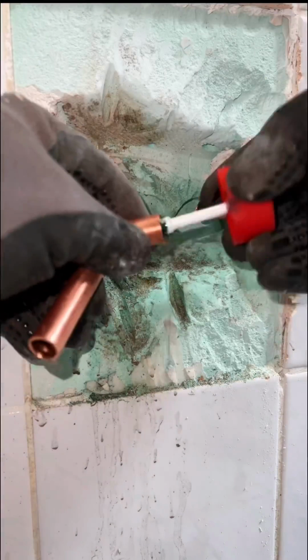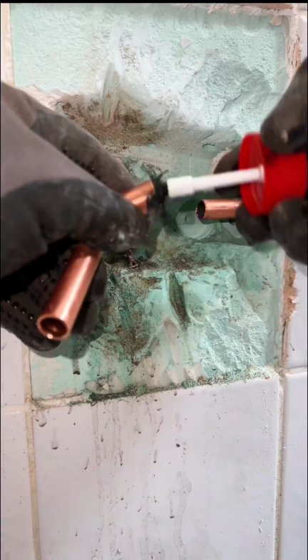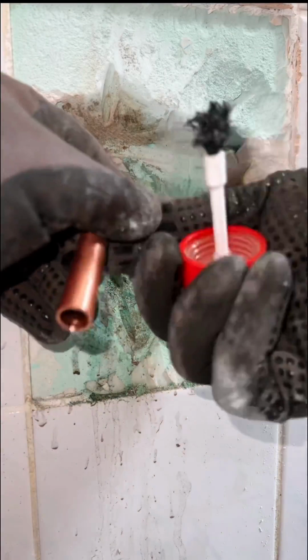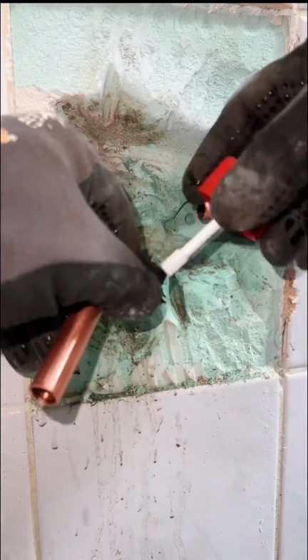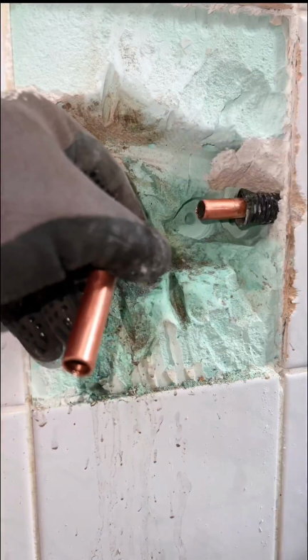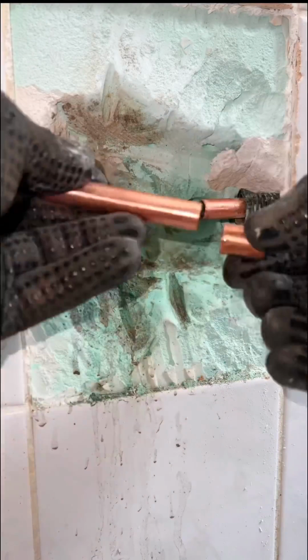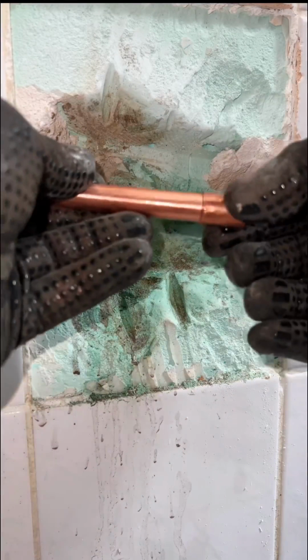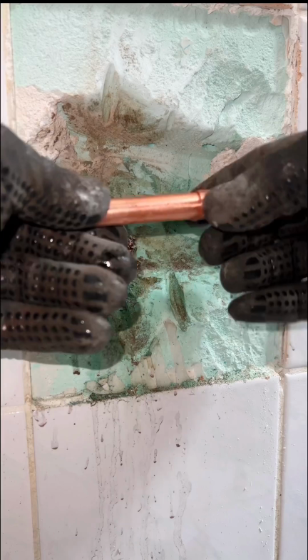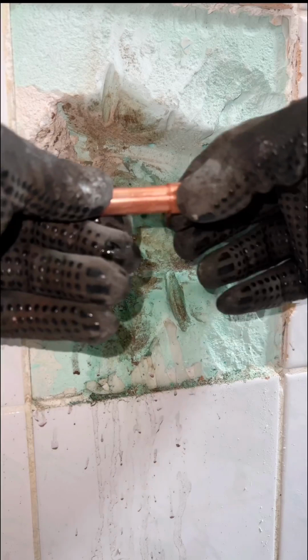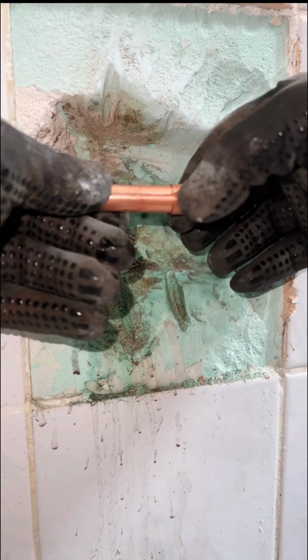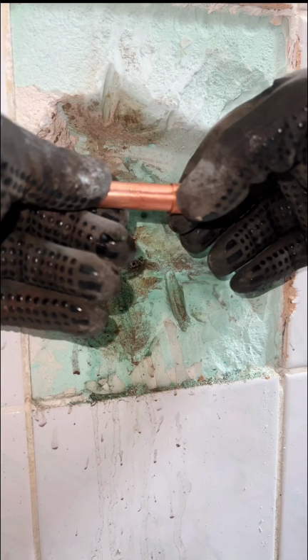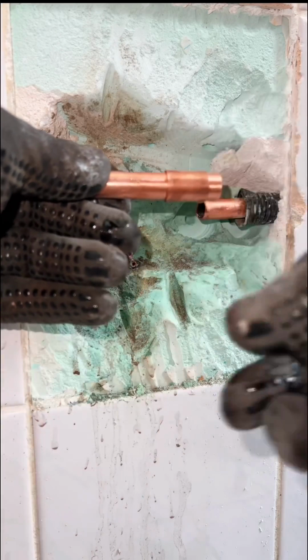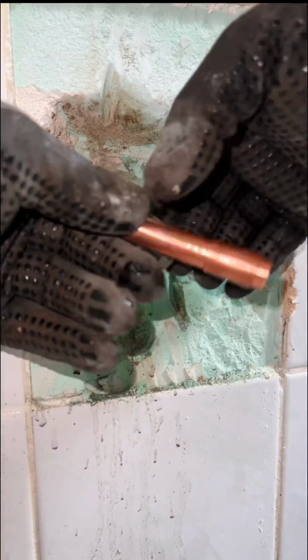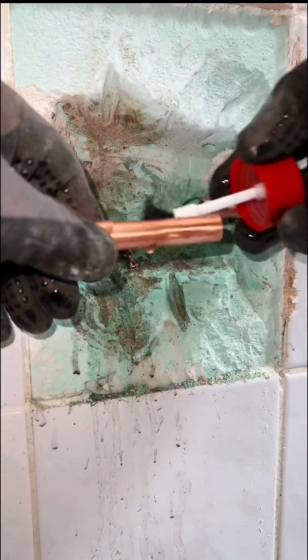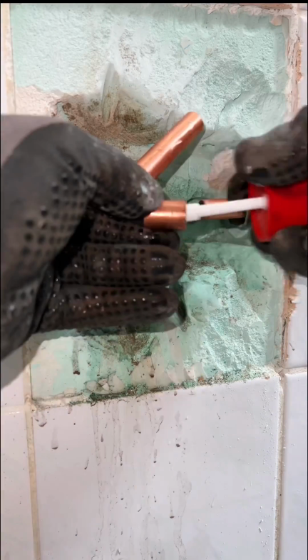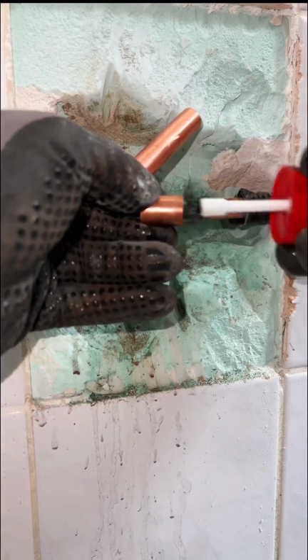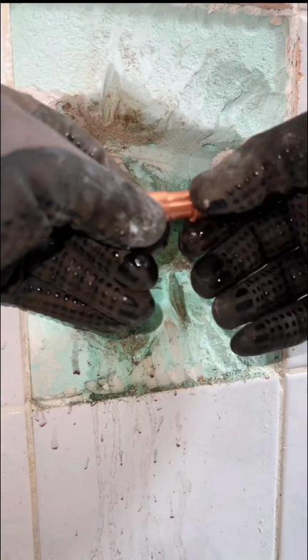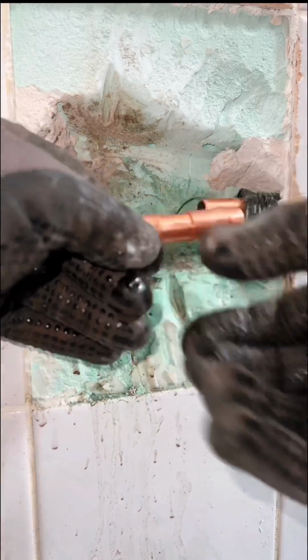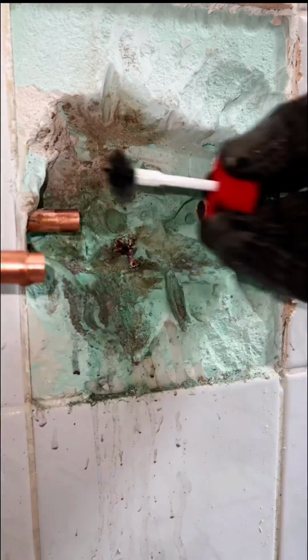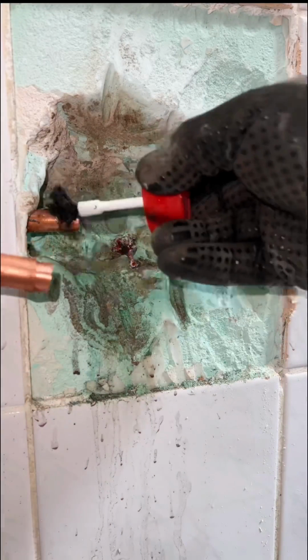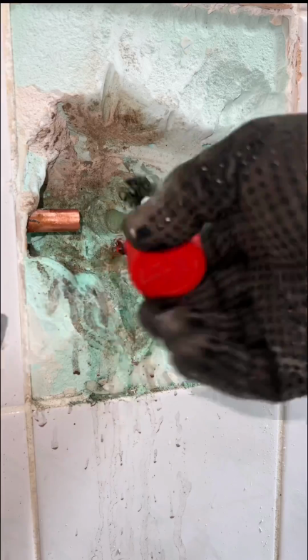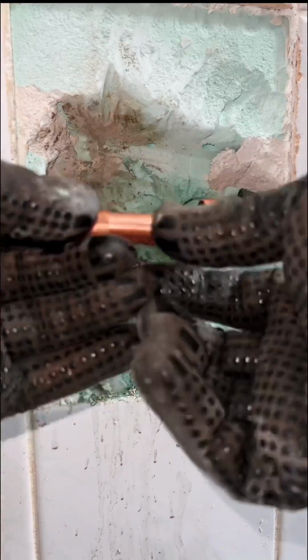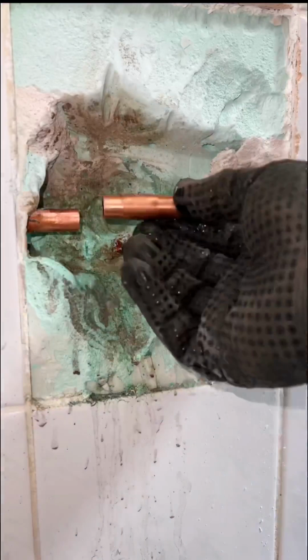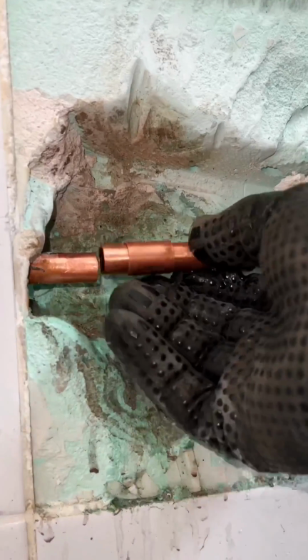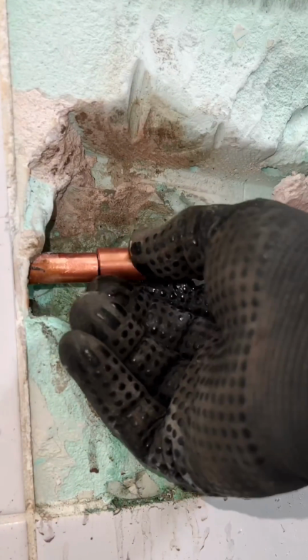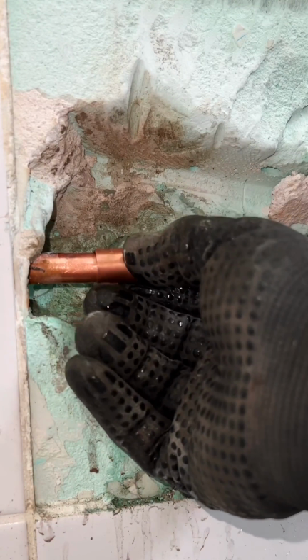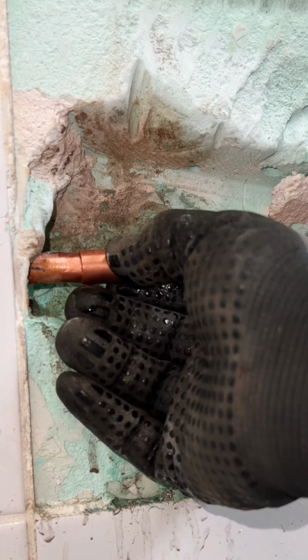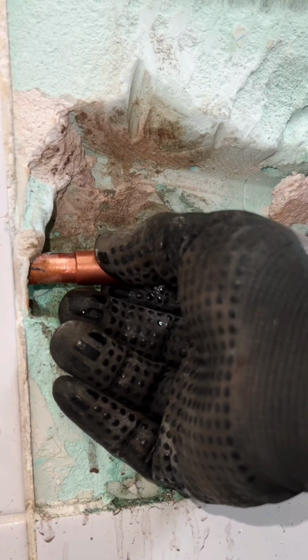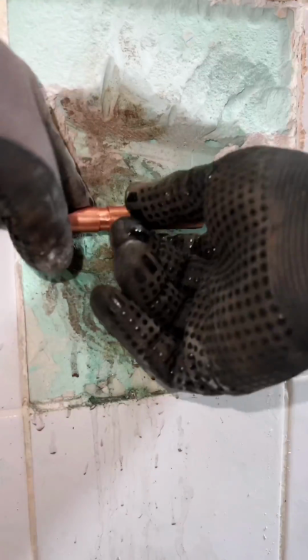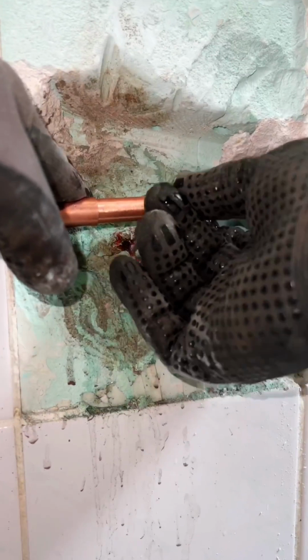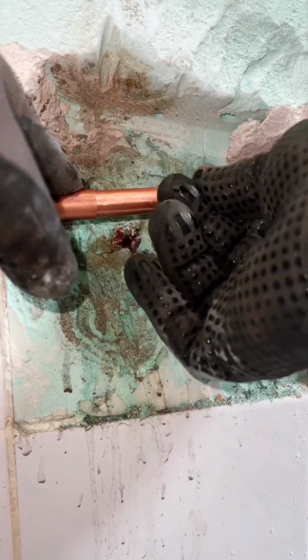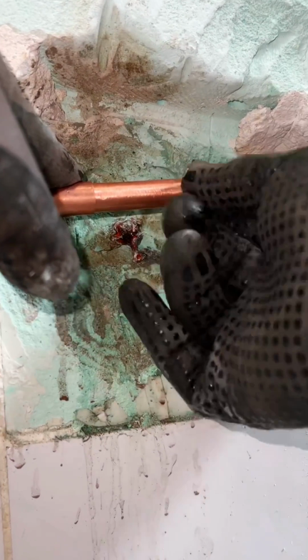Here you can see what I mean by sliding coupling. This handy coupling makes it possible to connect a new tube between two fixed pipes. Place the piece of pipe in between and slide the solder slide coupling back. Place the coupling exactly in the middle of the pipes.